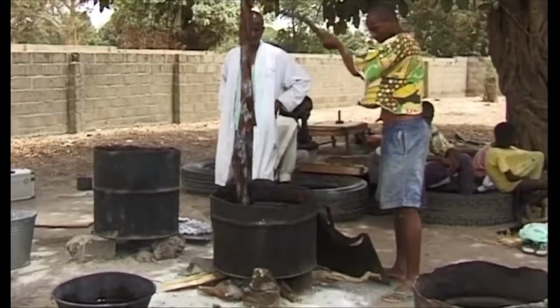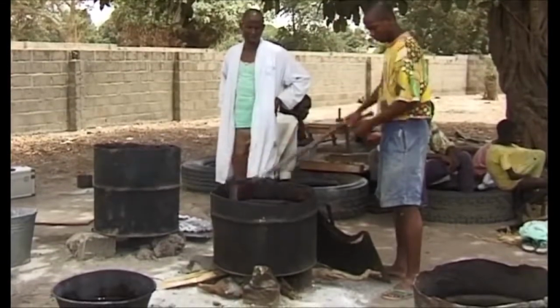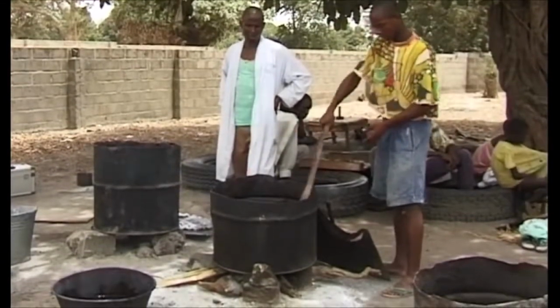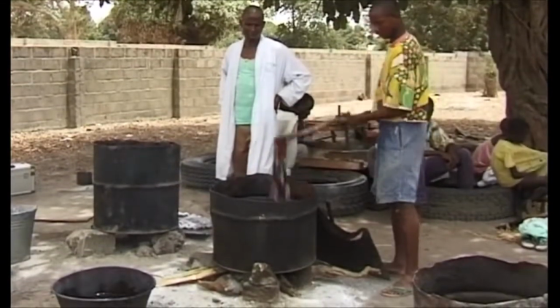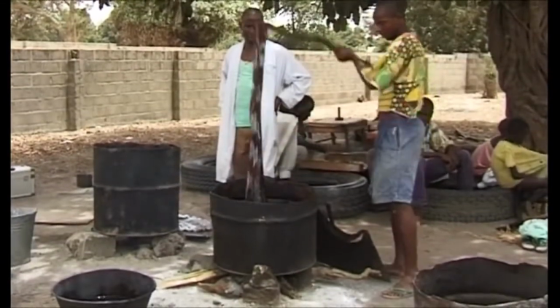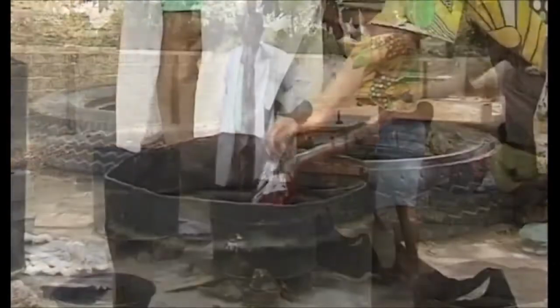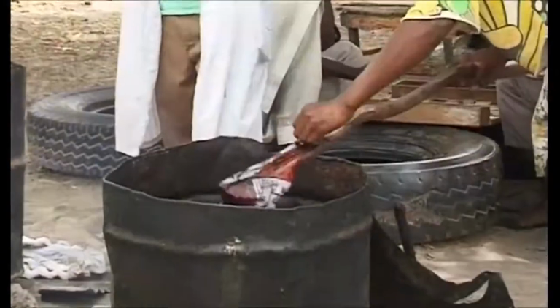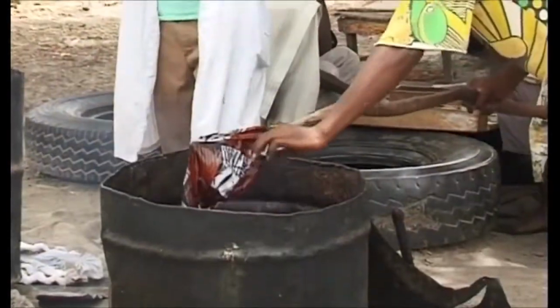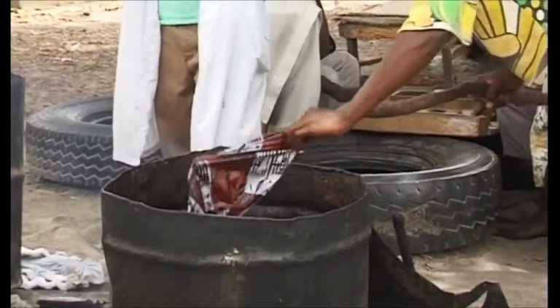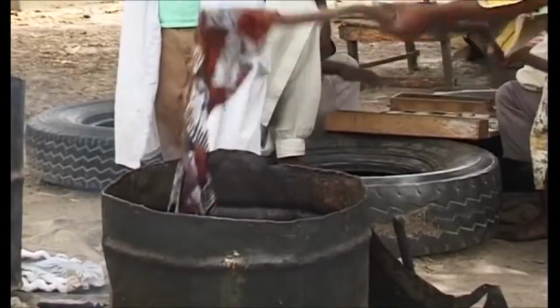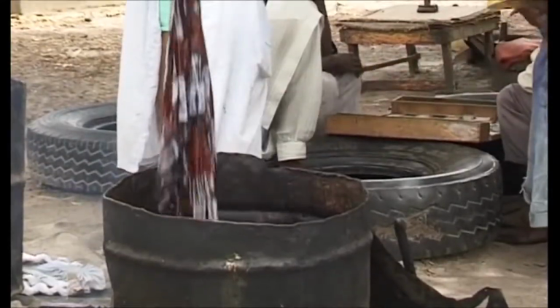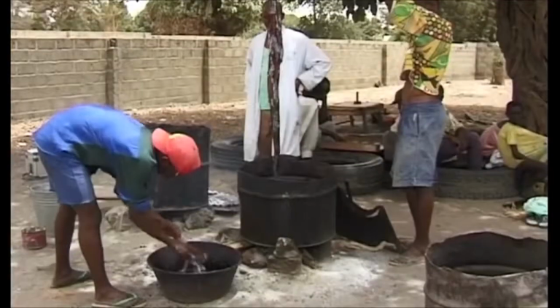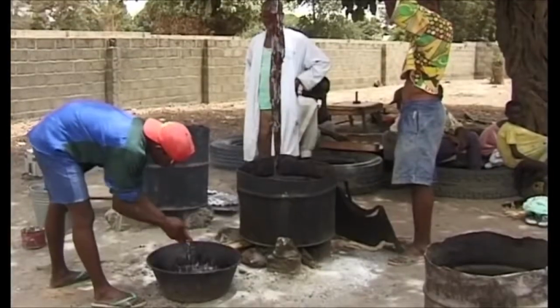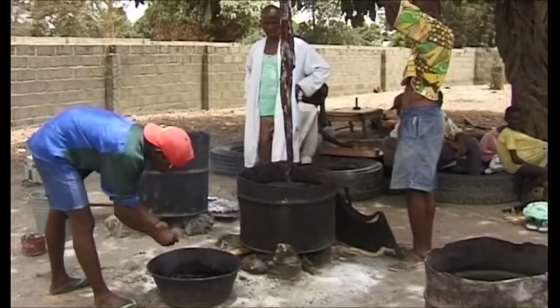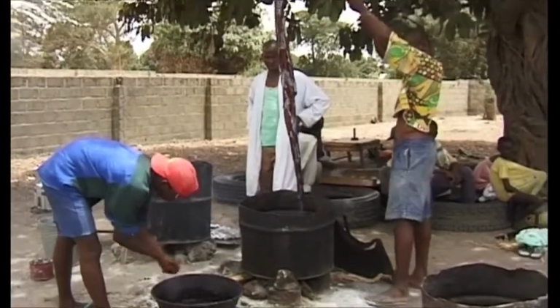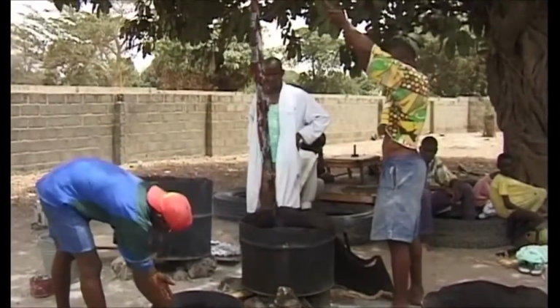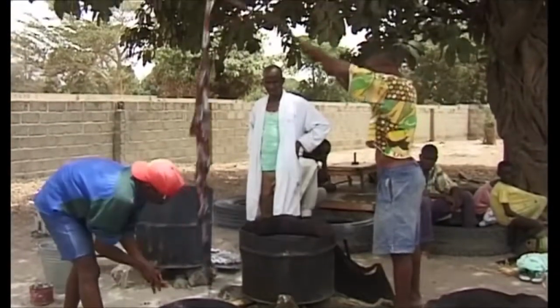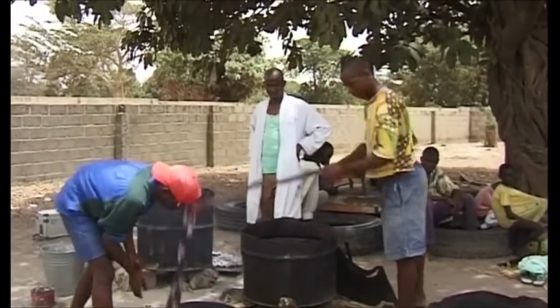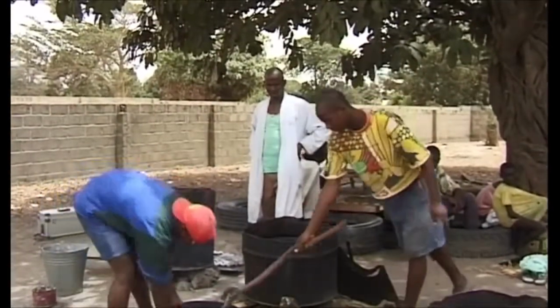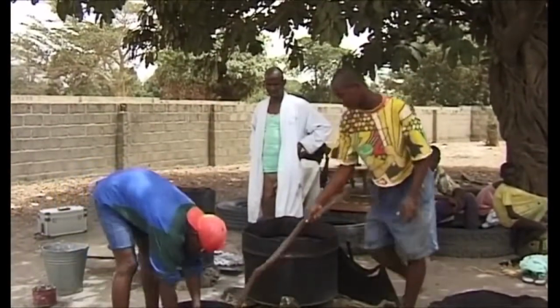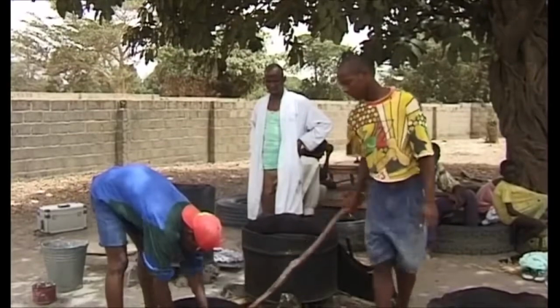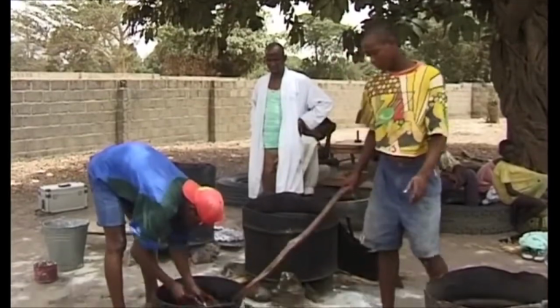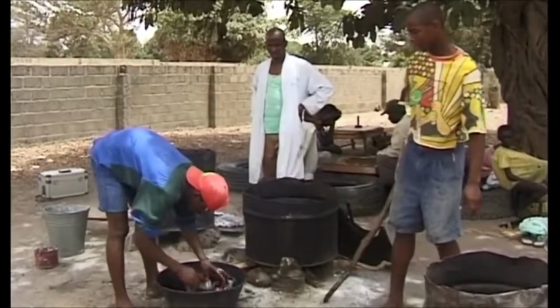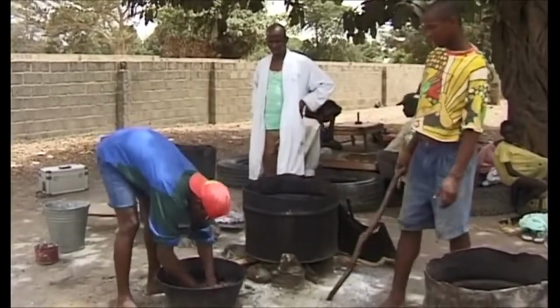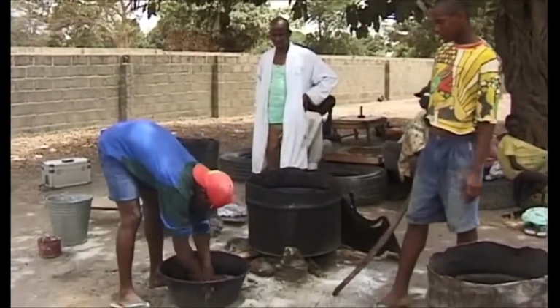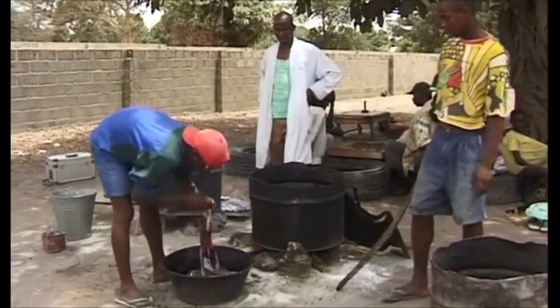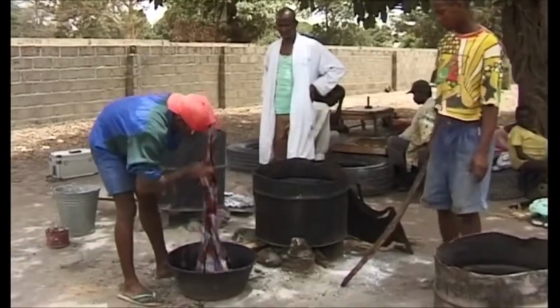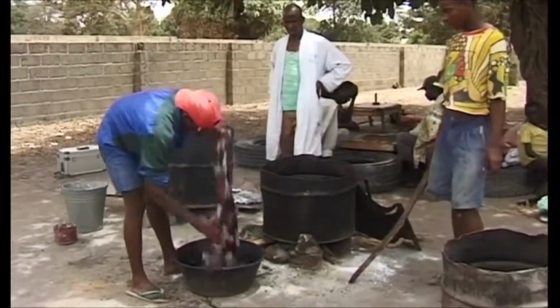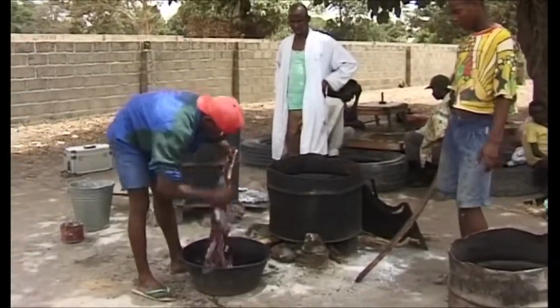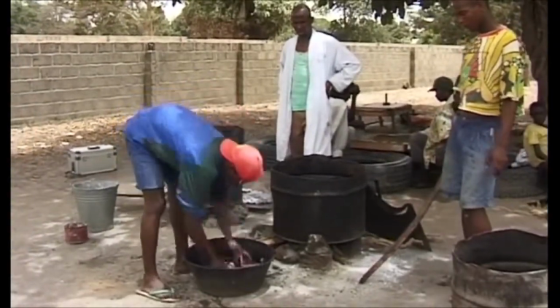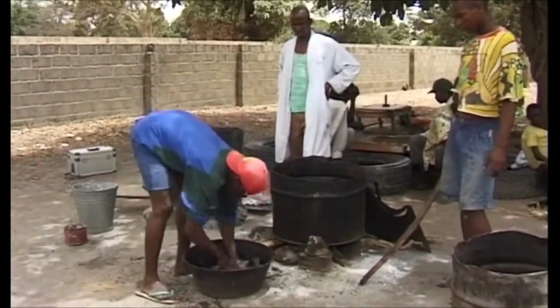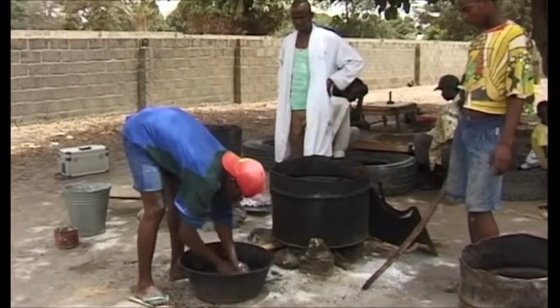To remove the wax, the cloth is dipped into a pan of boiling water, lifted out with a stick and plunged immediately into cold water, where it is rubbed hard to remove any remaining wax.